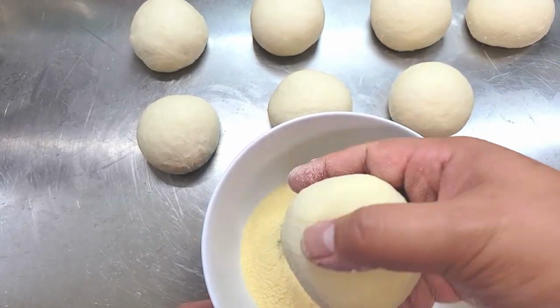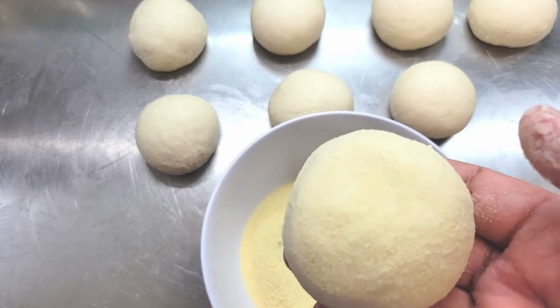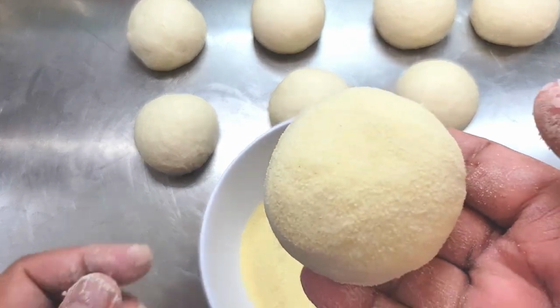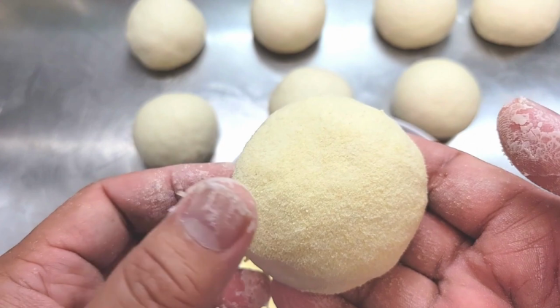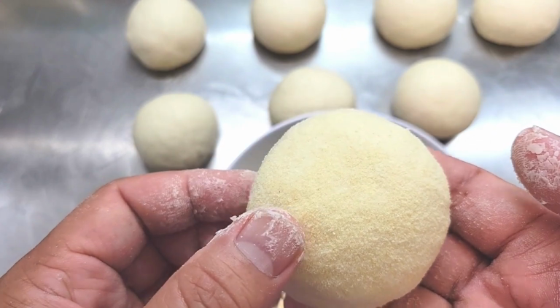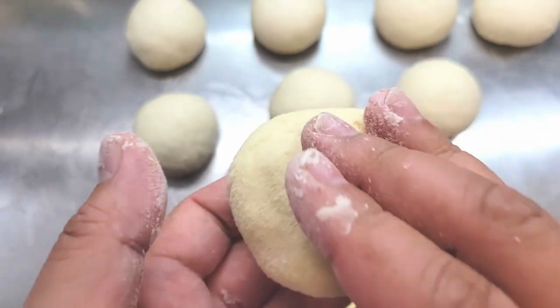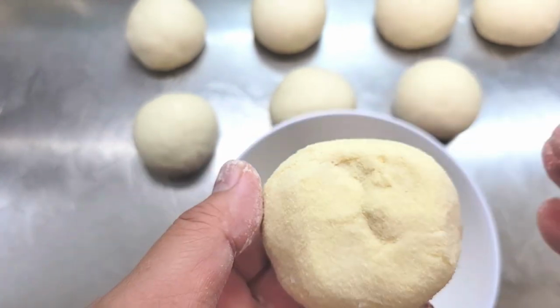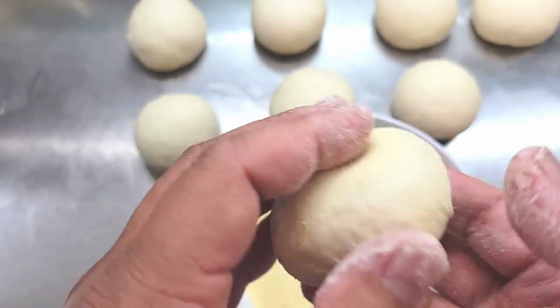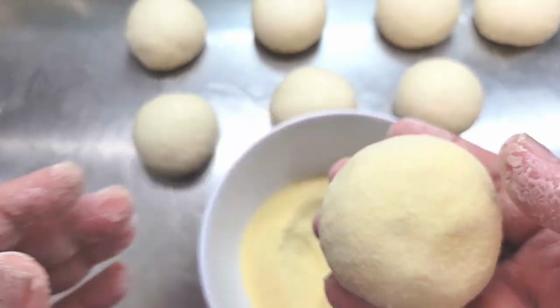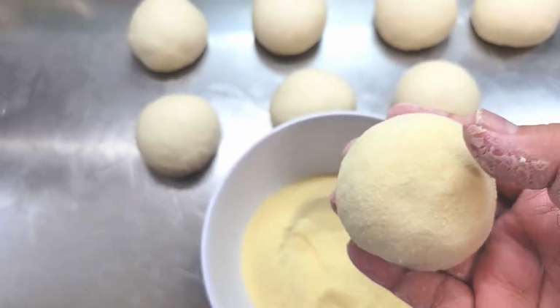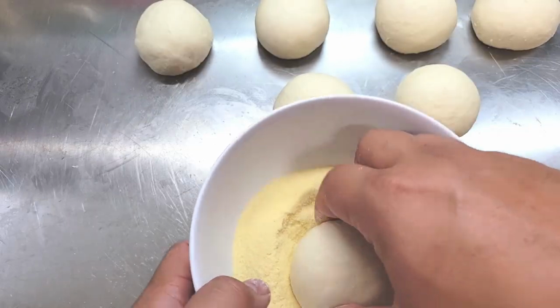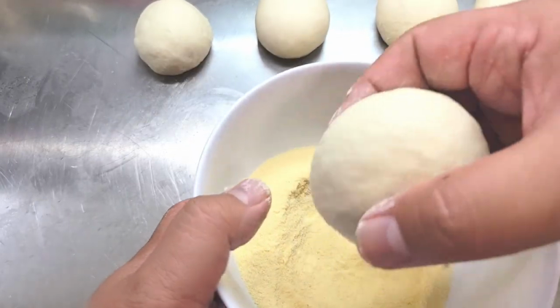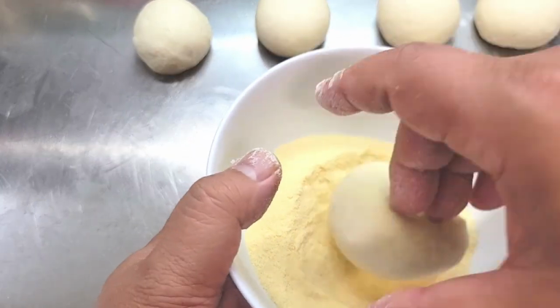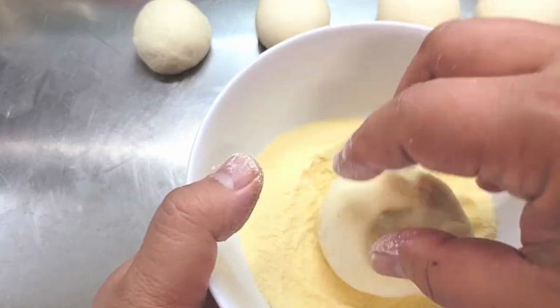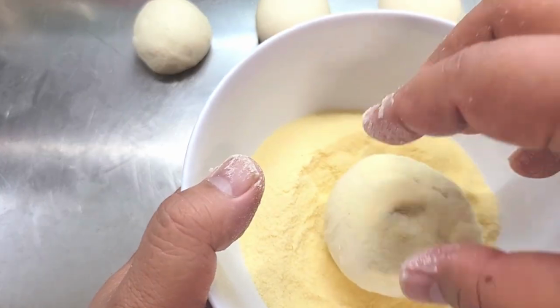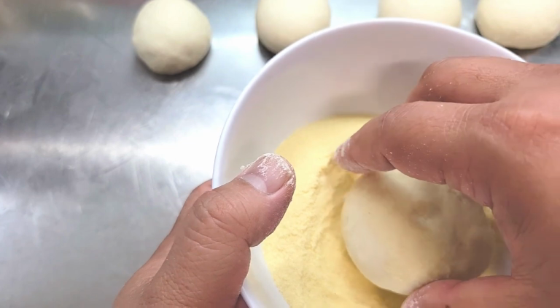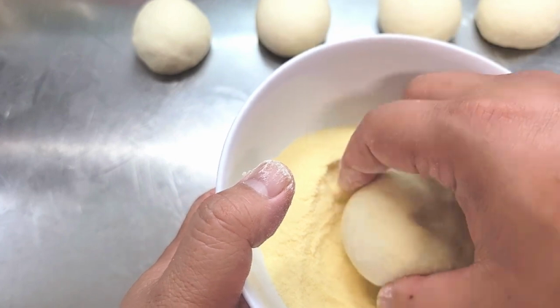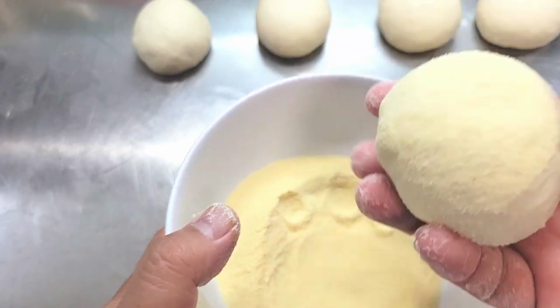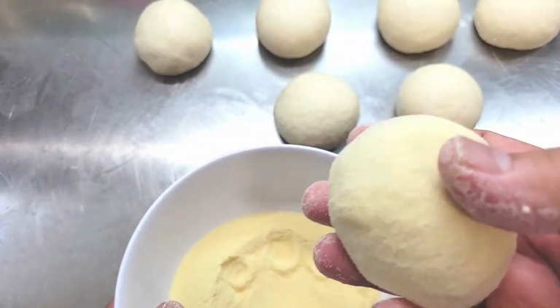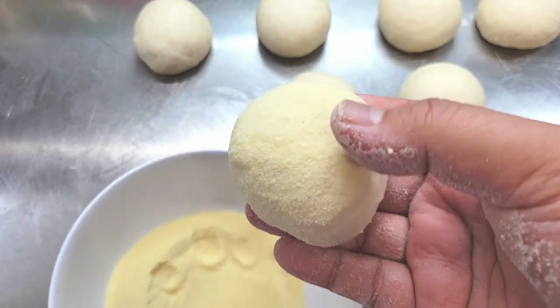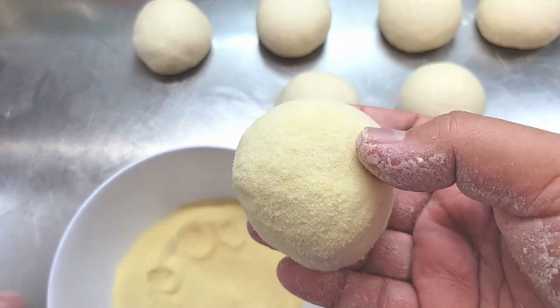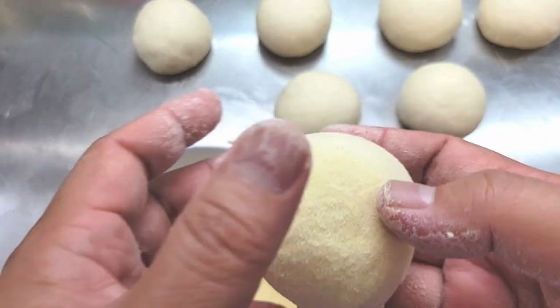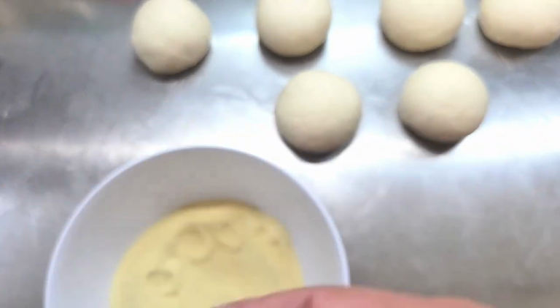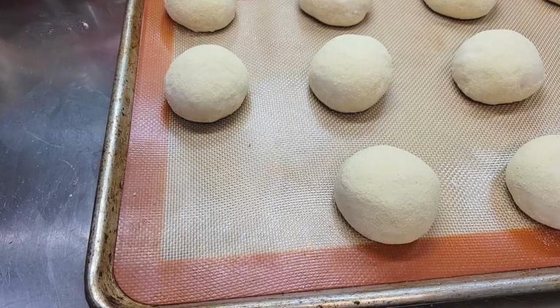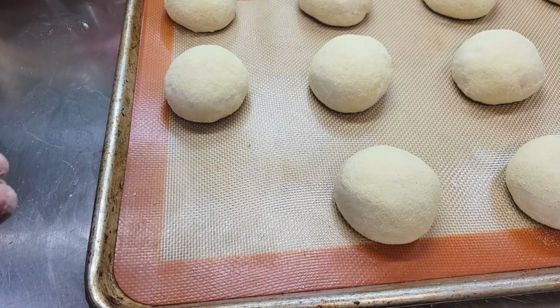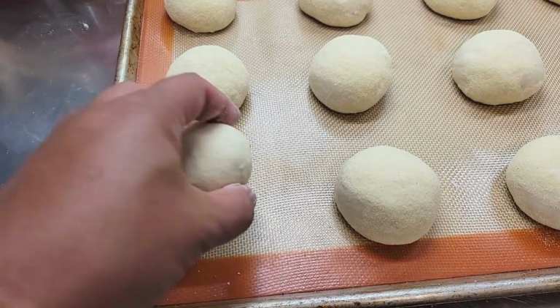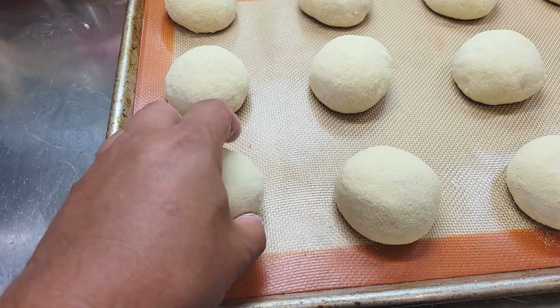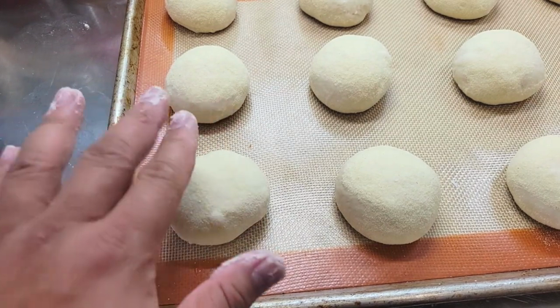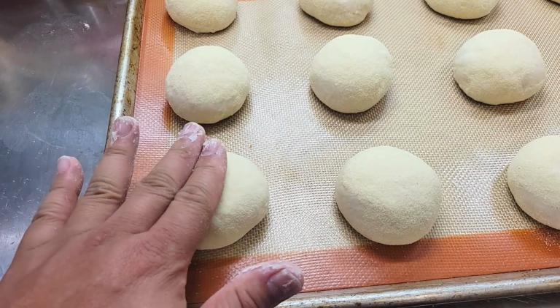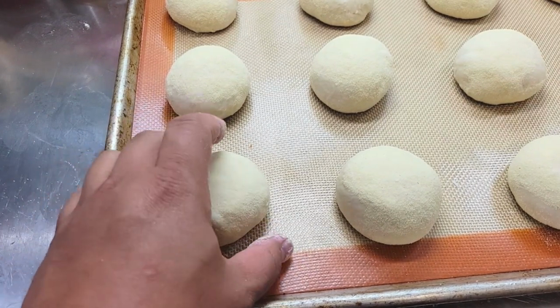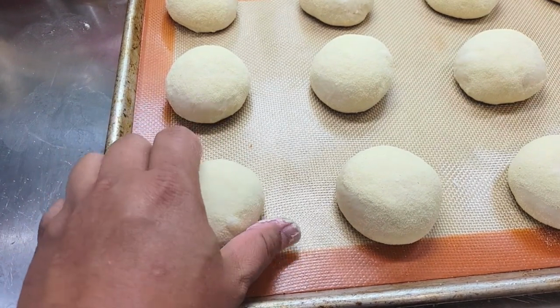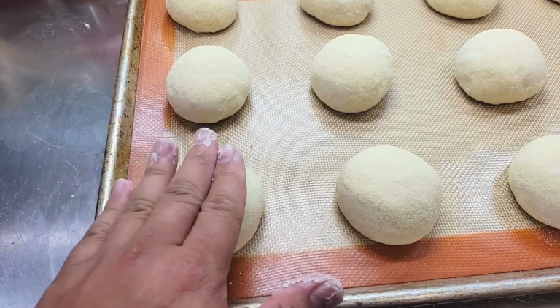I have a sheet tray lined with a silpat that's going to be my holding station where they will rise. You can definitely use parchment paper or foil — whatever is easiest for you.